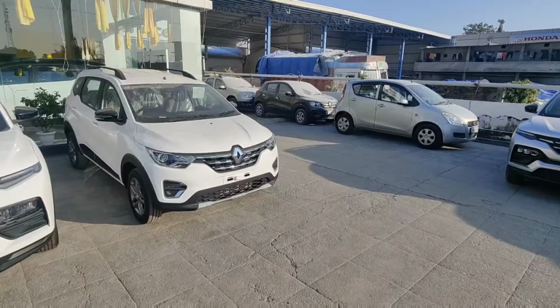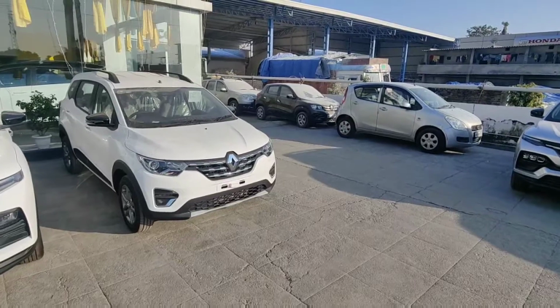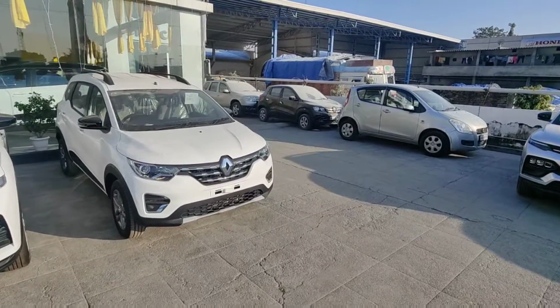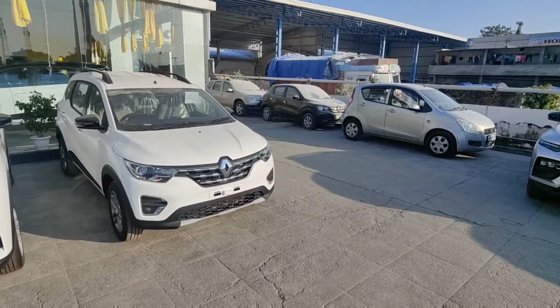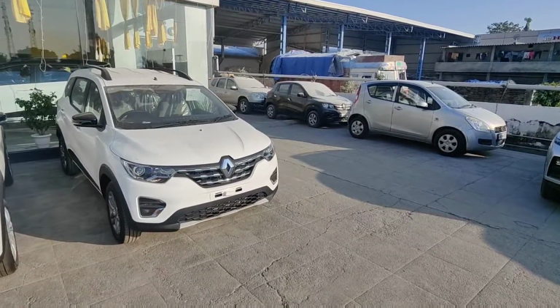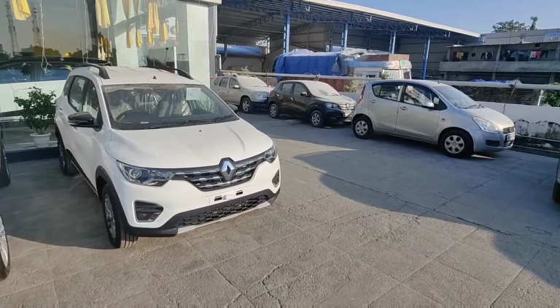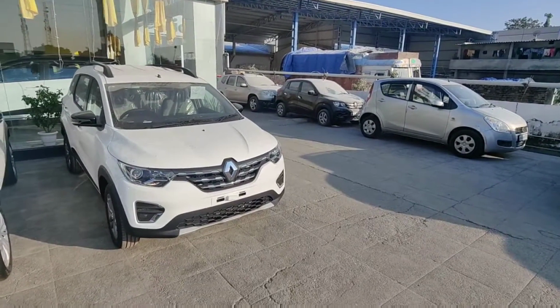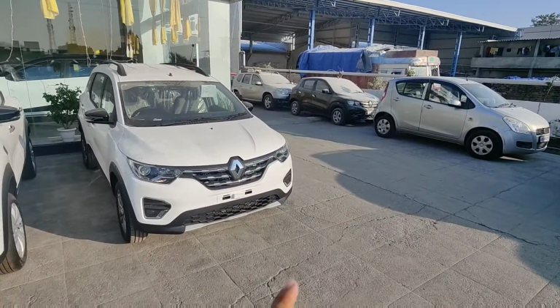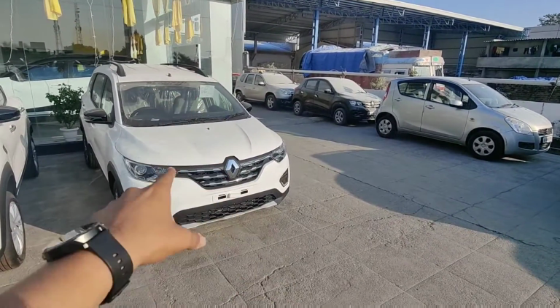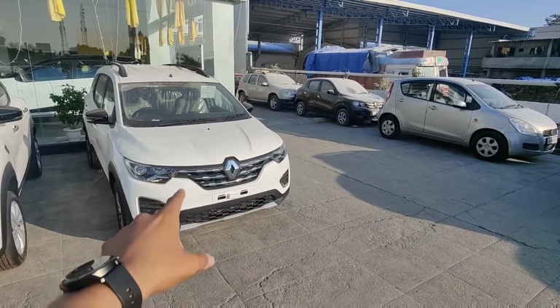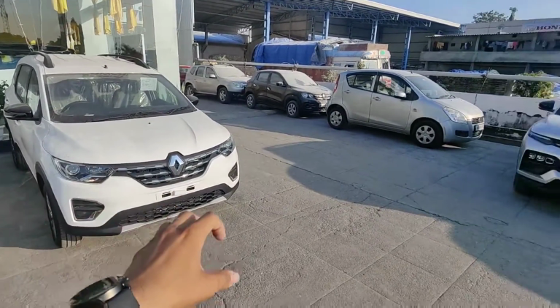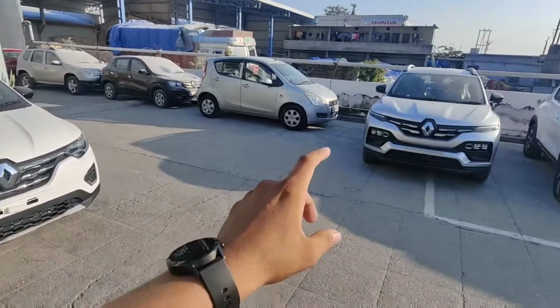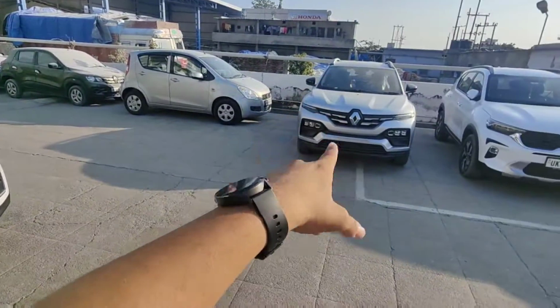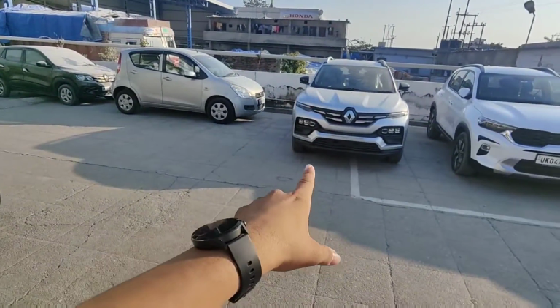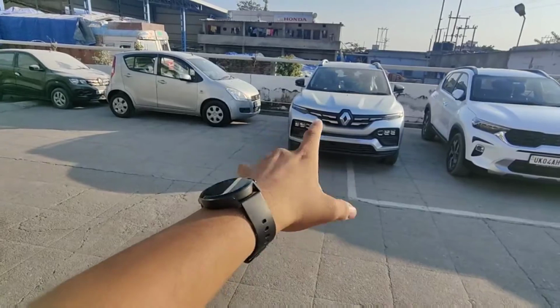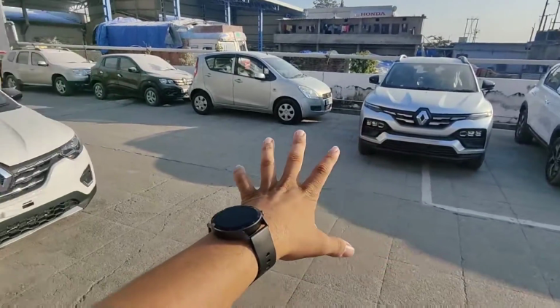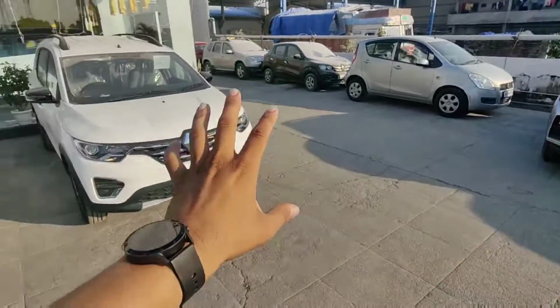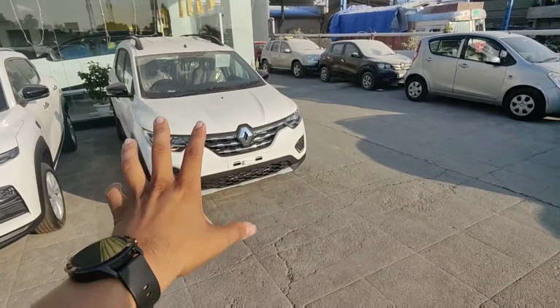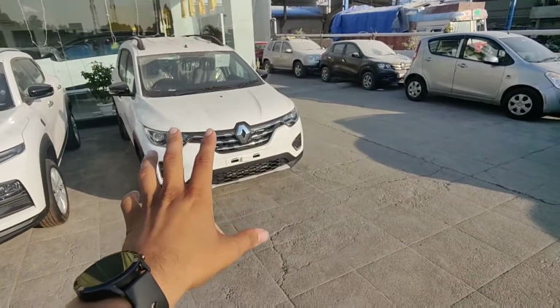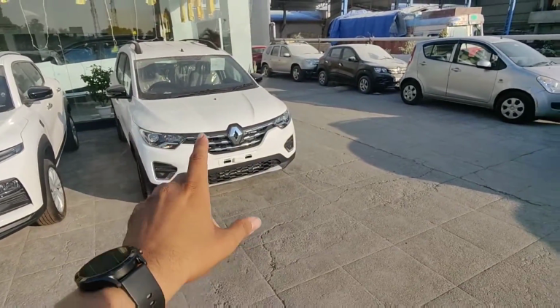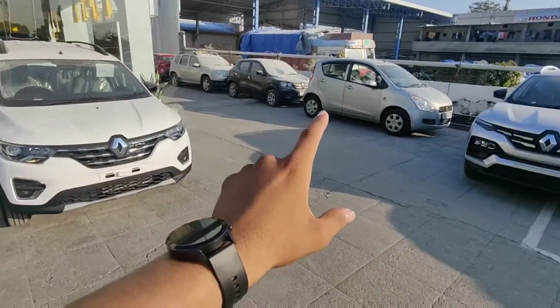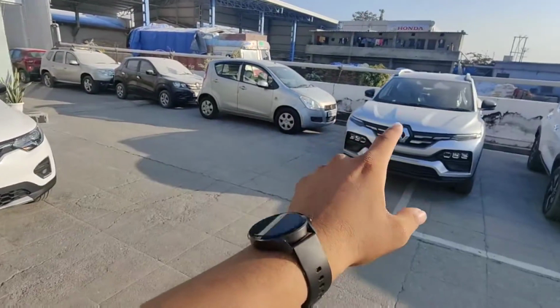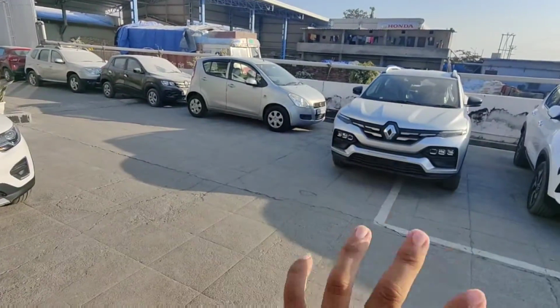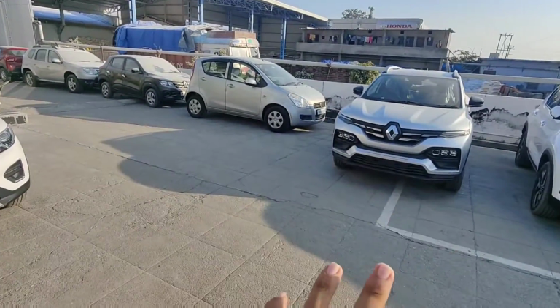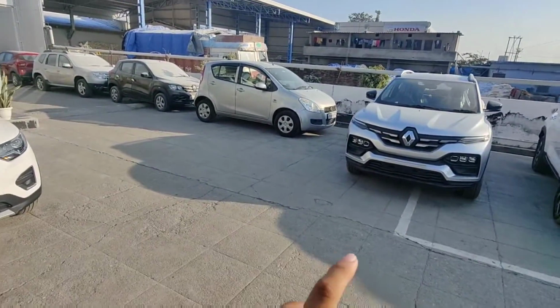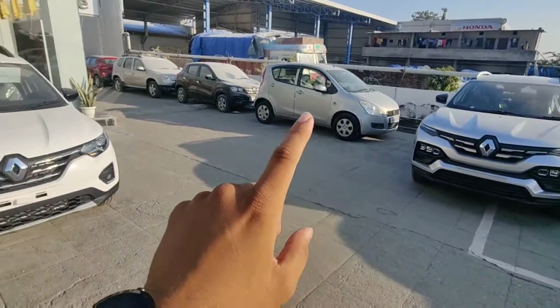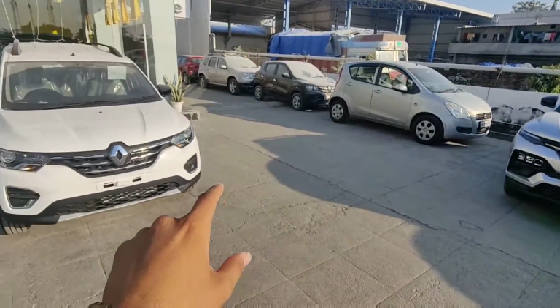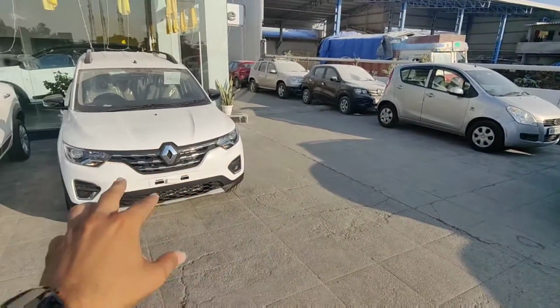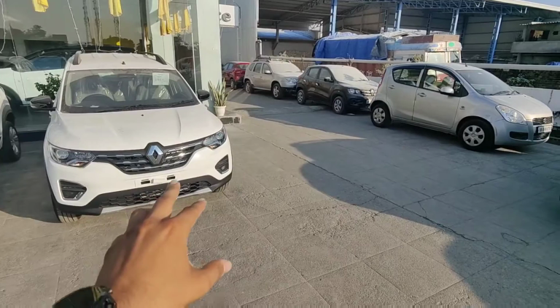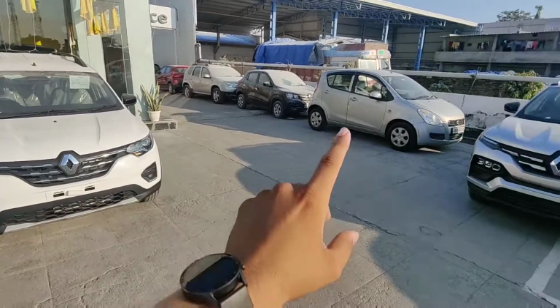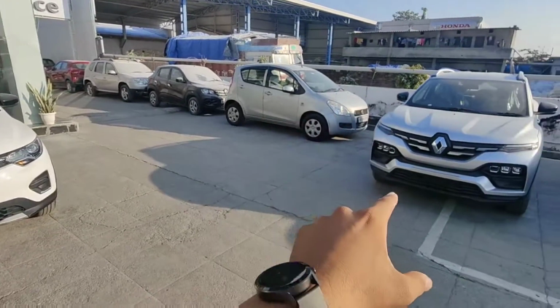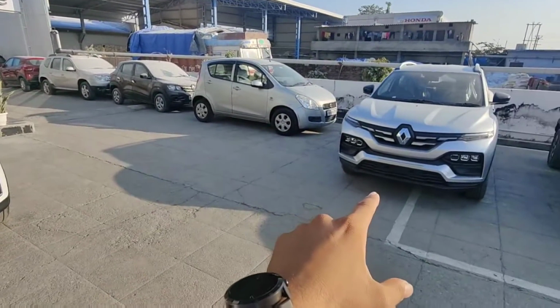Welcome to today's video. In today's video, you can see the two drivers here. I will tell you about the comparison between these two. Both cars are standing here.